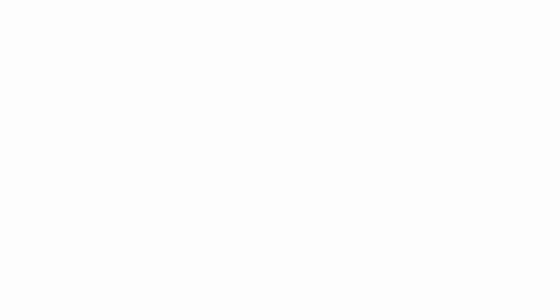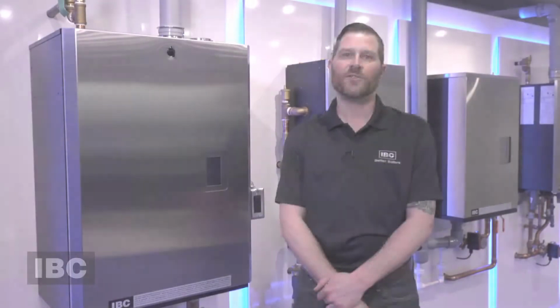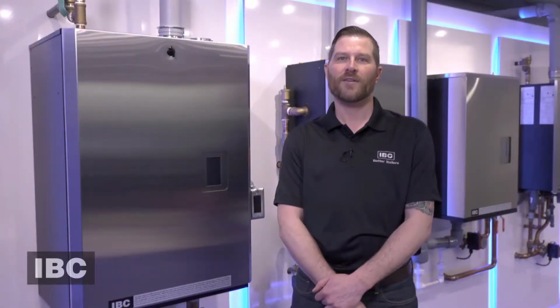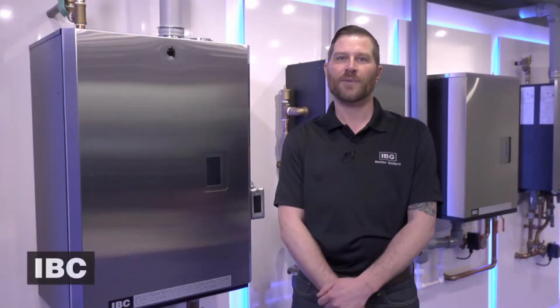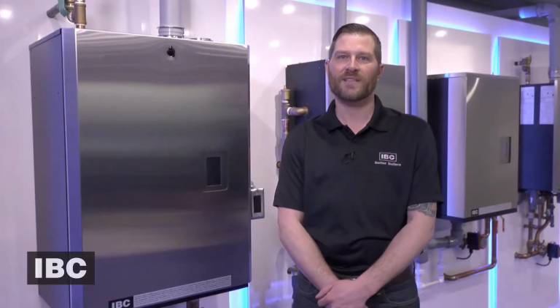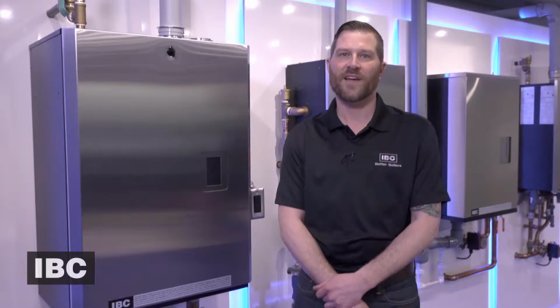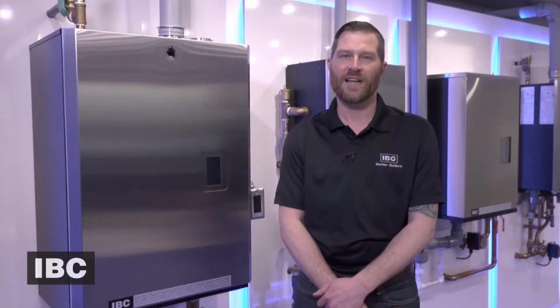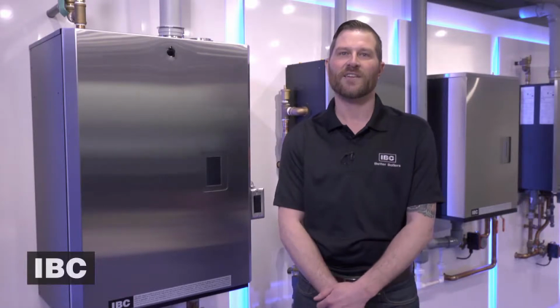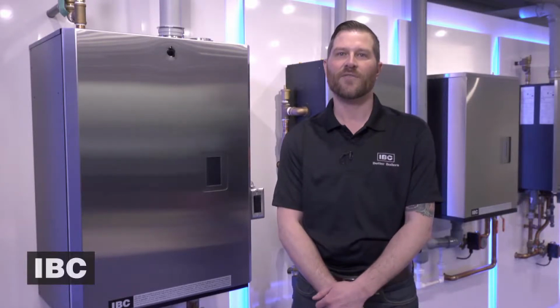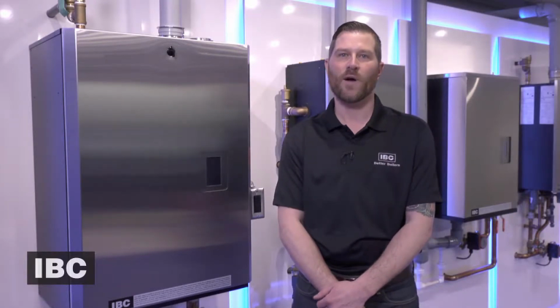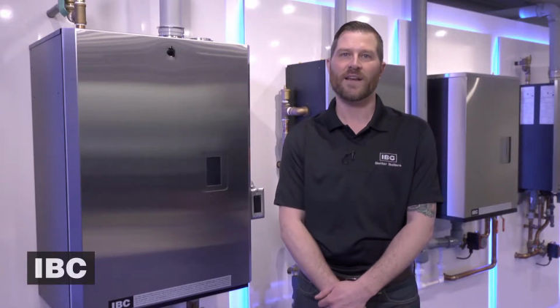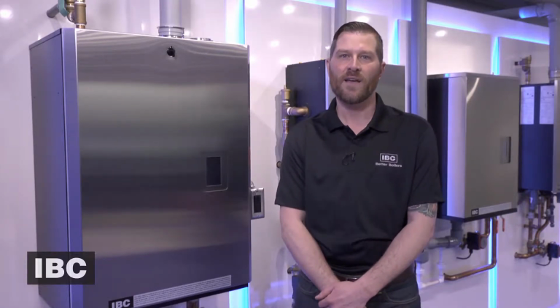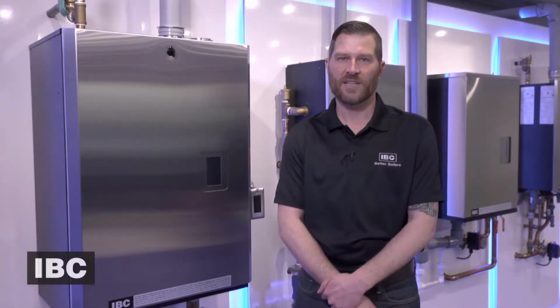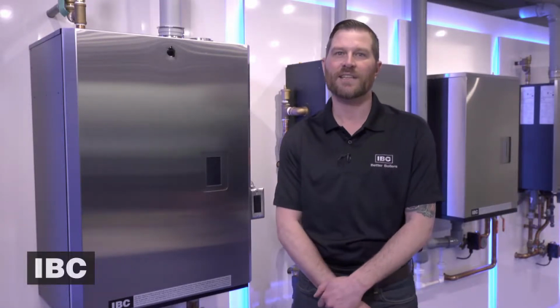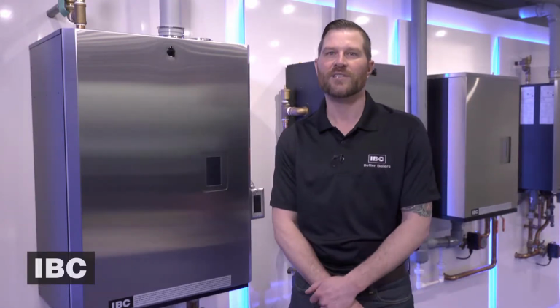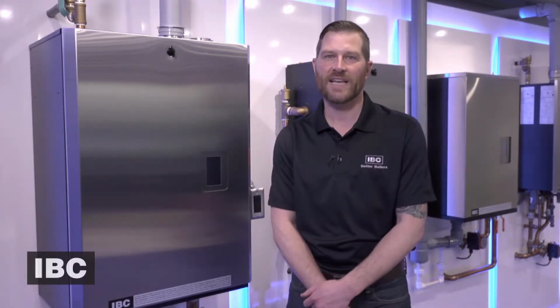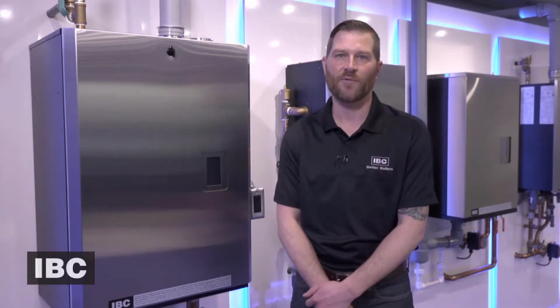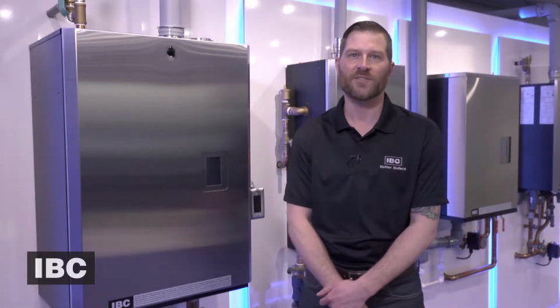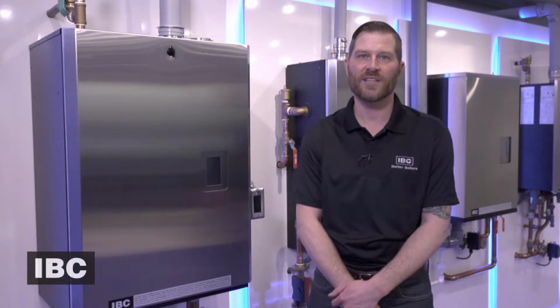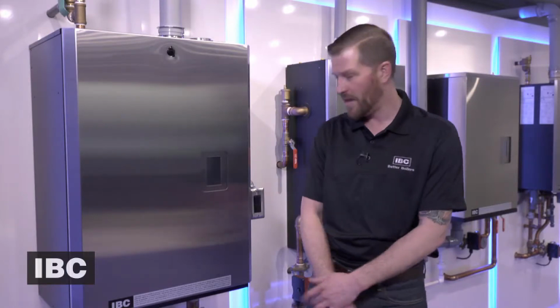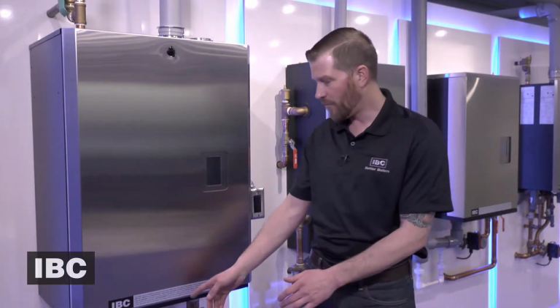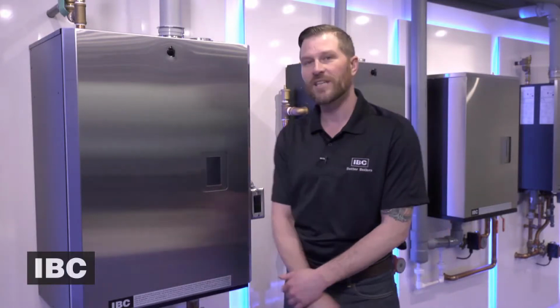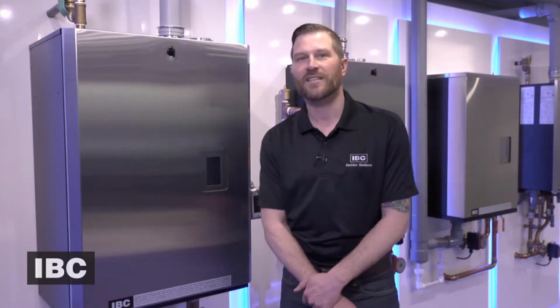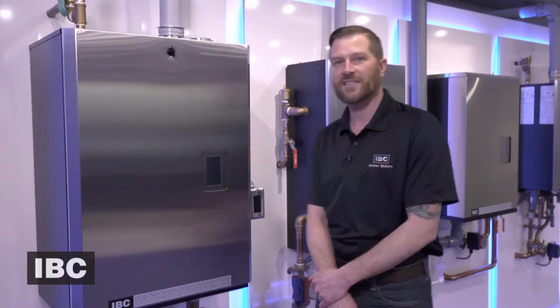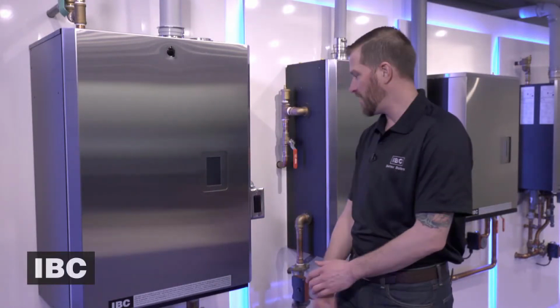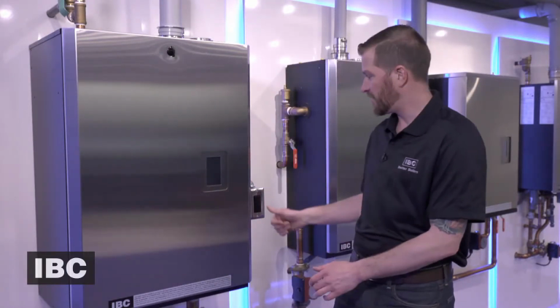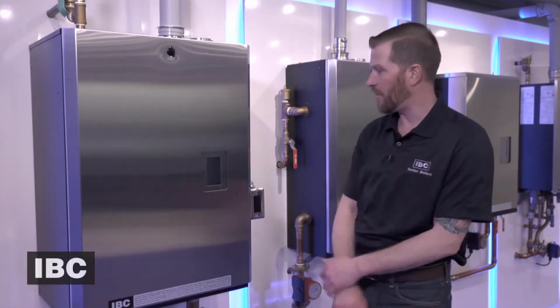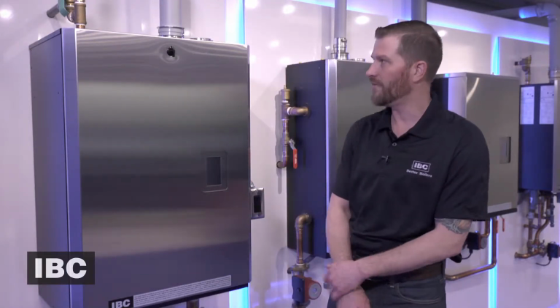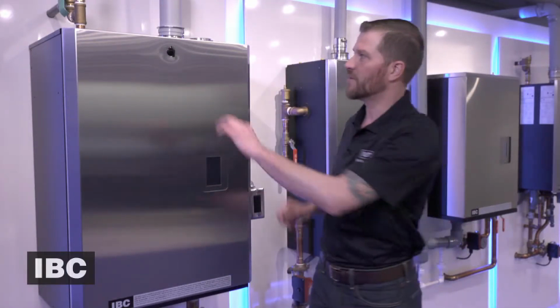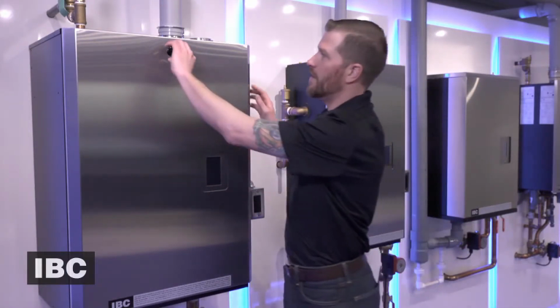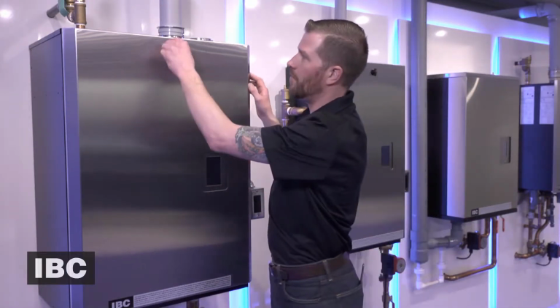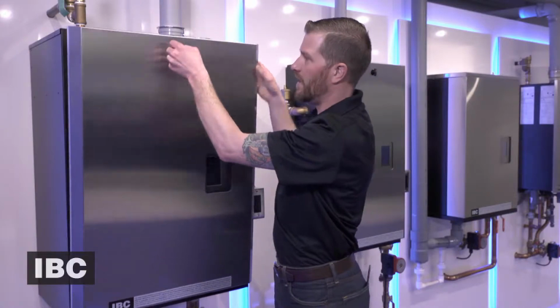Today I'm going to show you how to replace the fan on a SL35199, which is the exact same procedure as the SL45260. I've already disconnected the gas to the unit and I've shut the power off, so let's go ahead and pop off the cabinet.